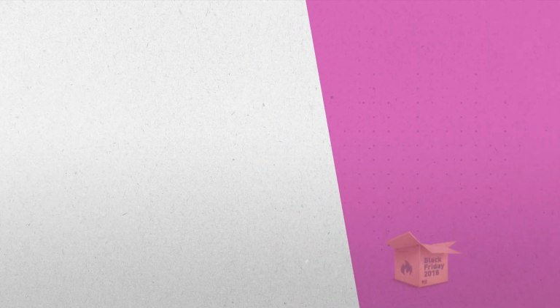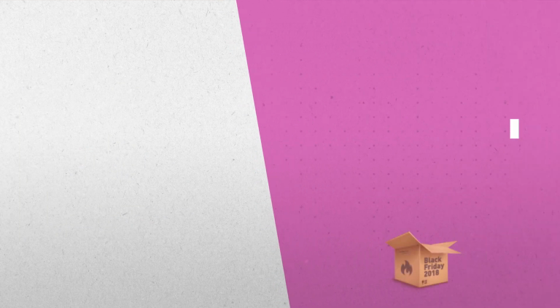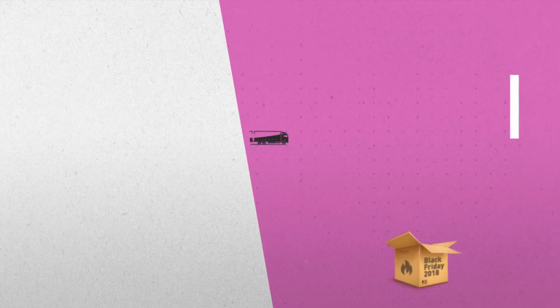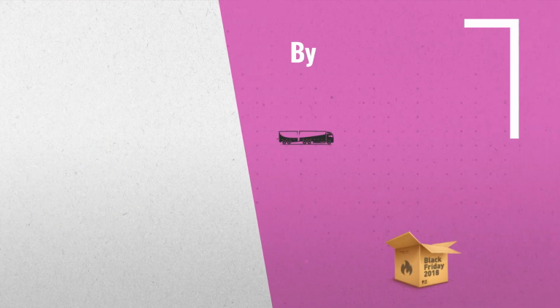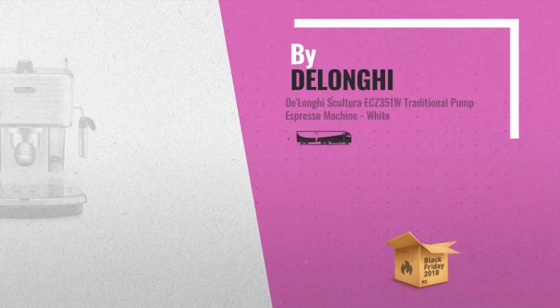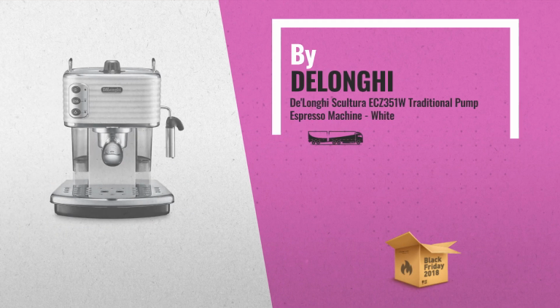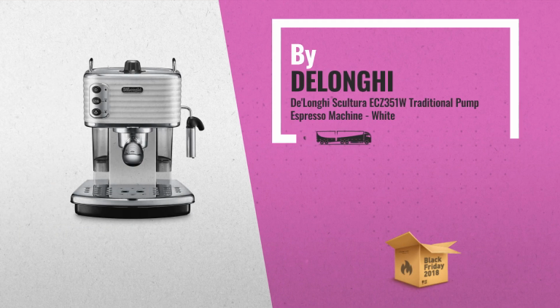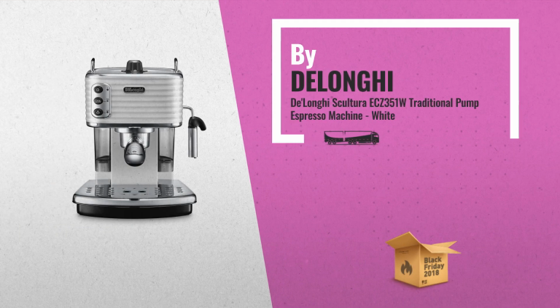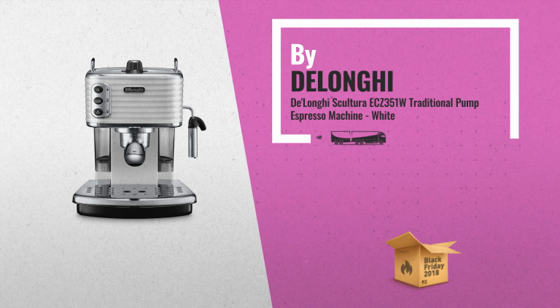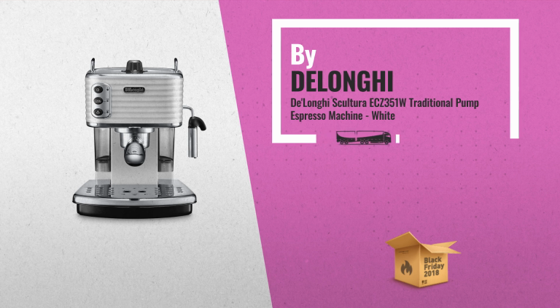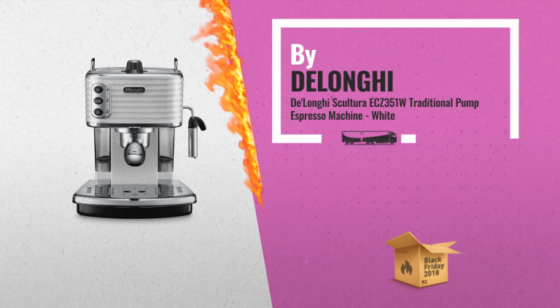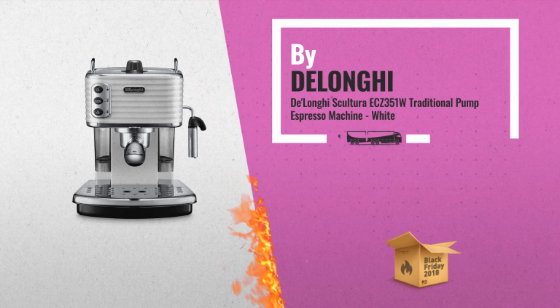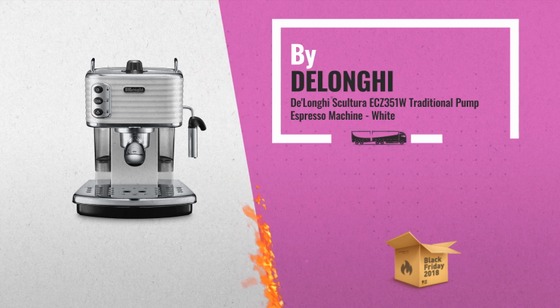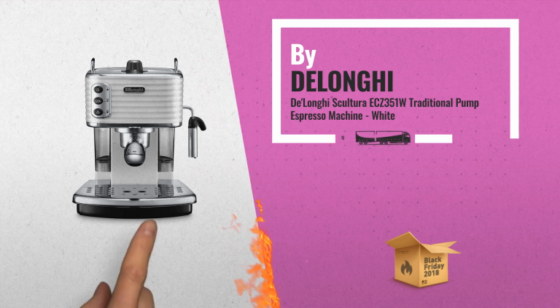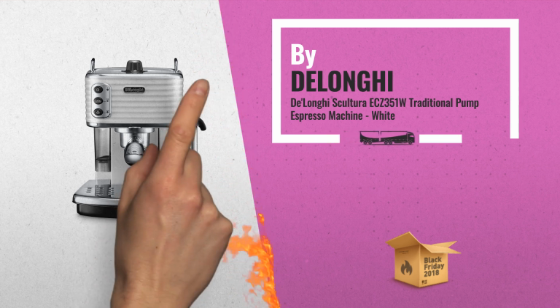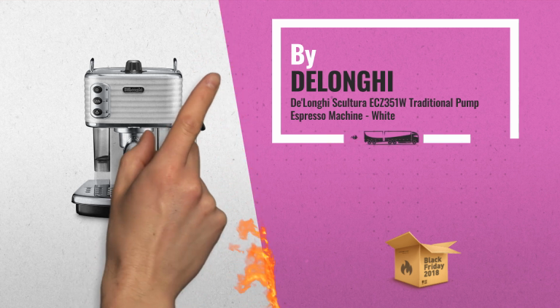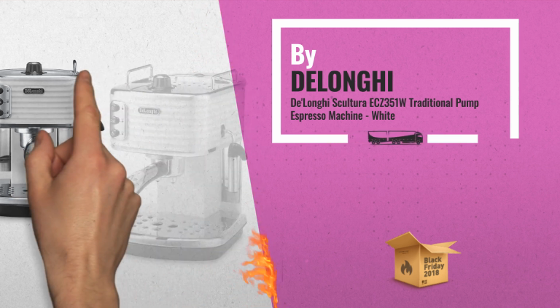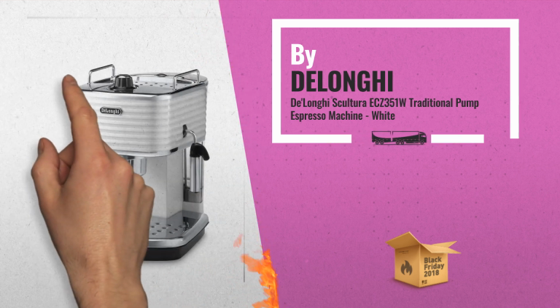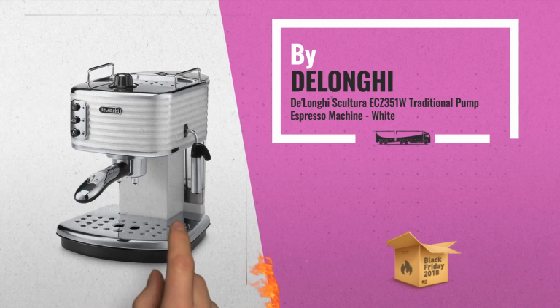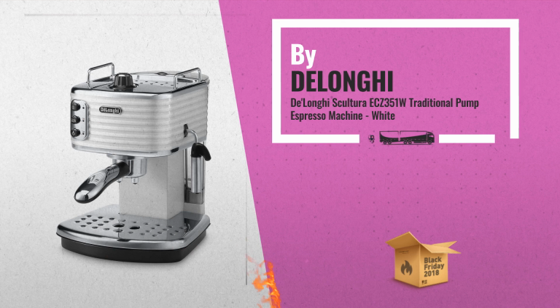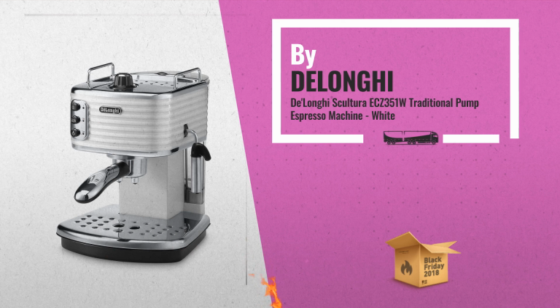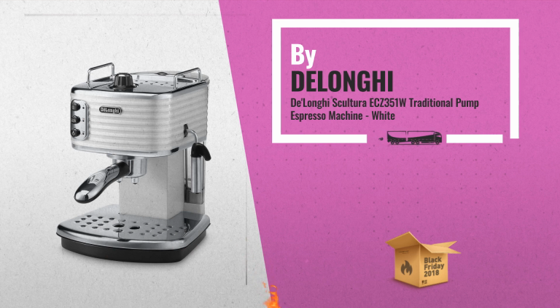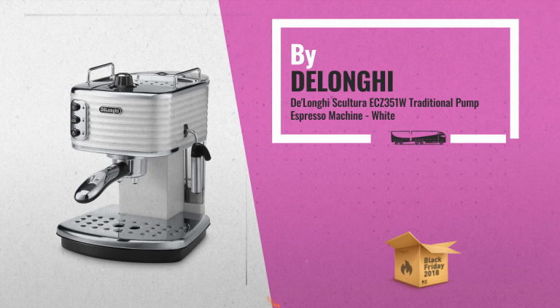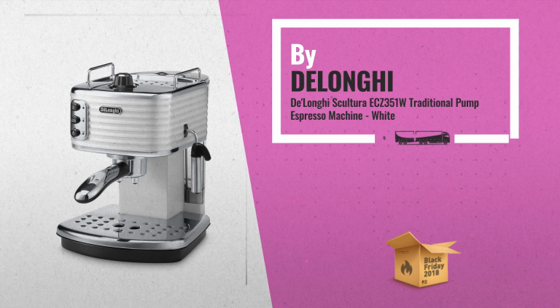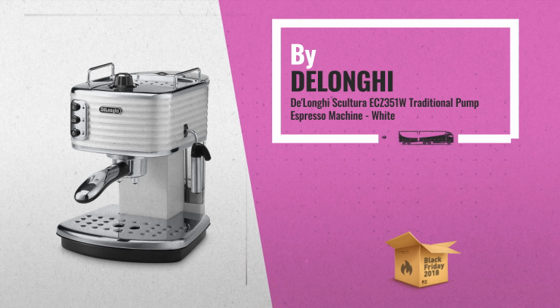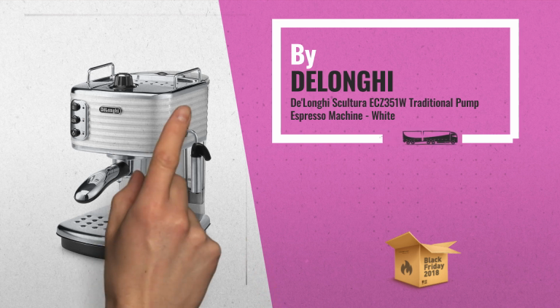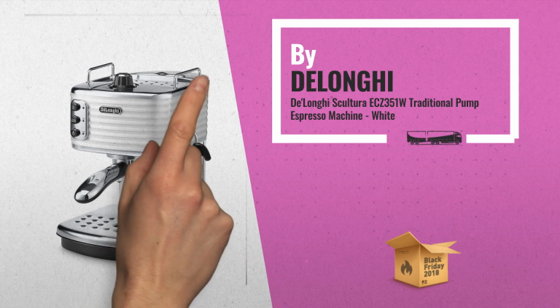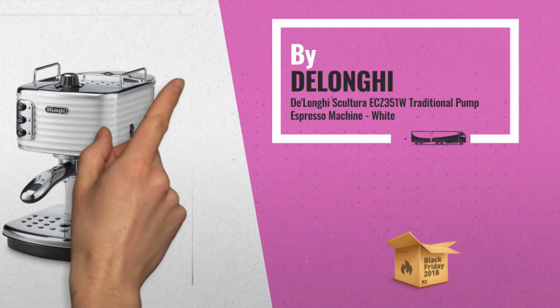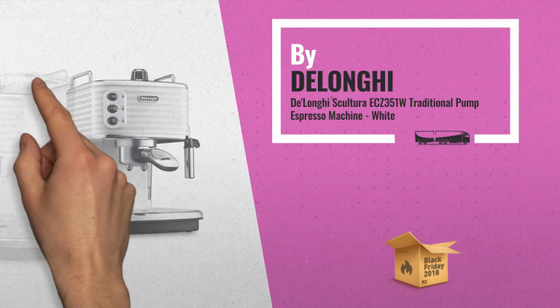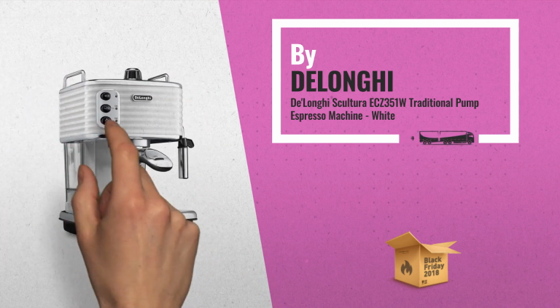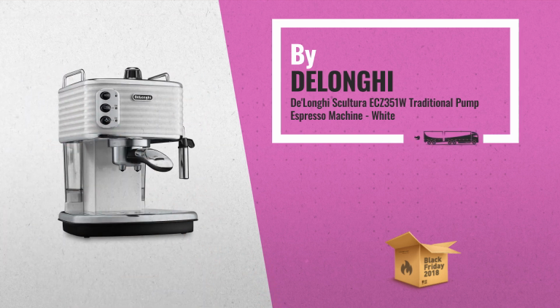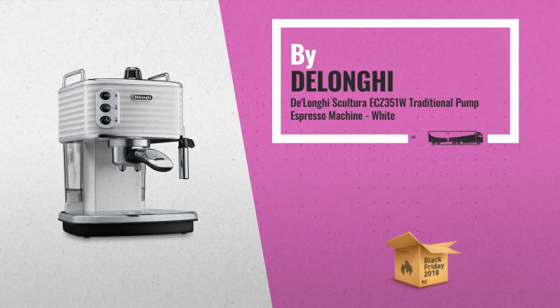Number 2: Delonghi Sculptura Traditional Pump Espresso Machine. High glossy finishing with chrome details. Auto-off function after 20 minutes. Eco button to modify the auto-off time, by Delonghi.